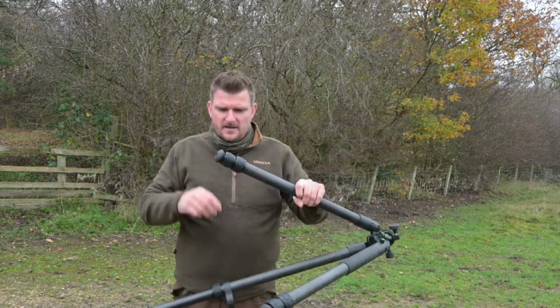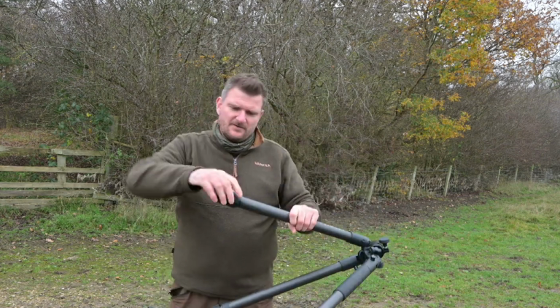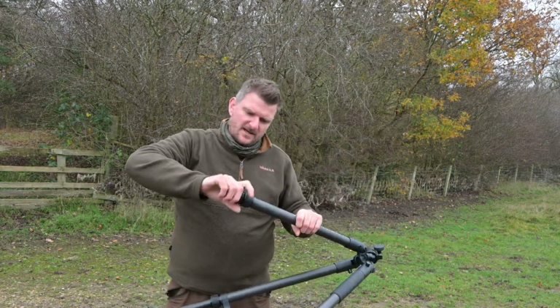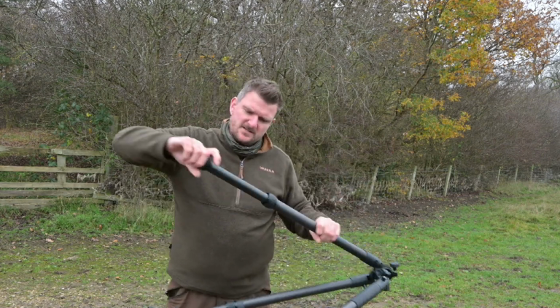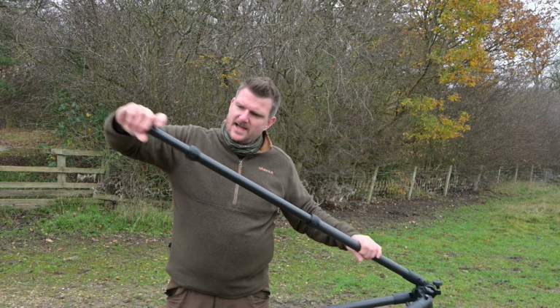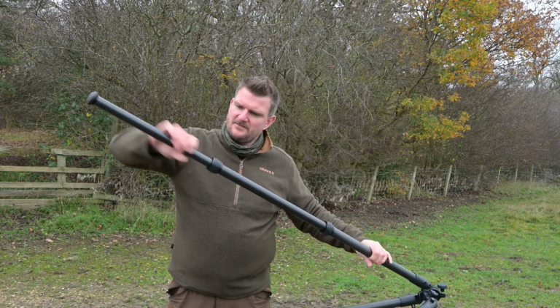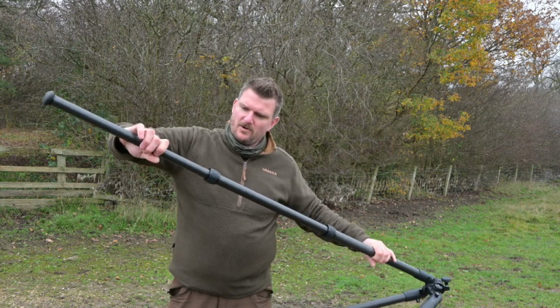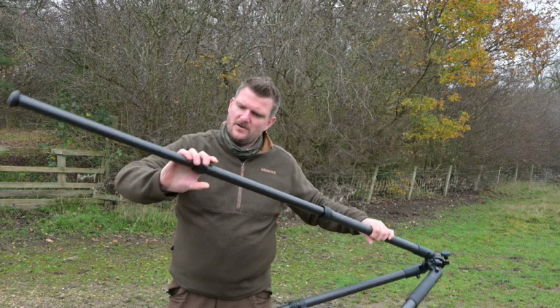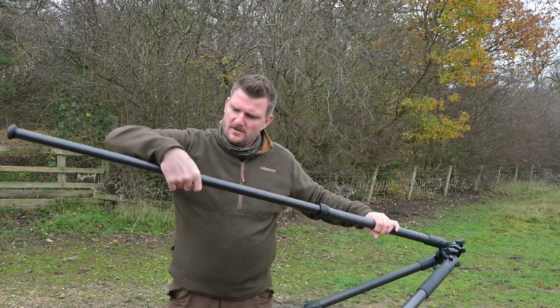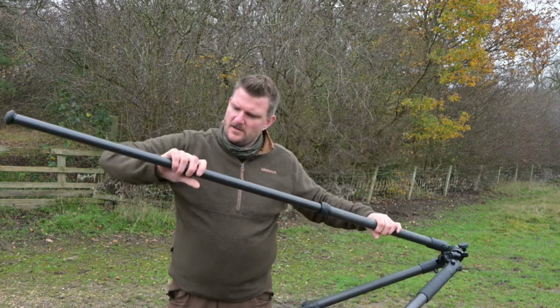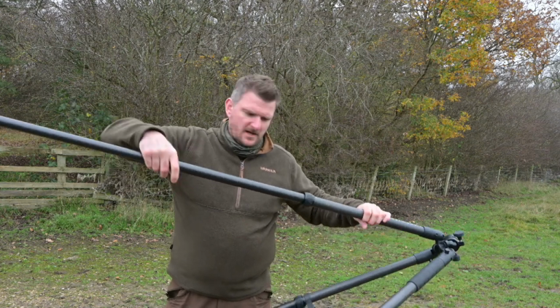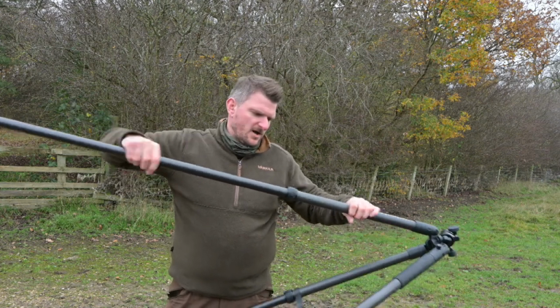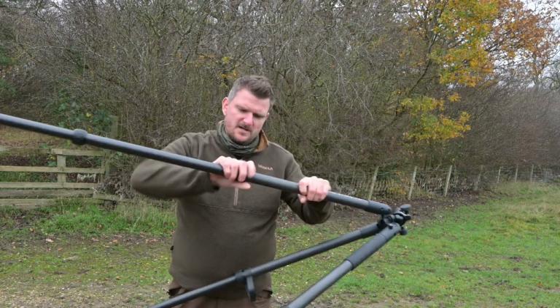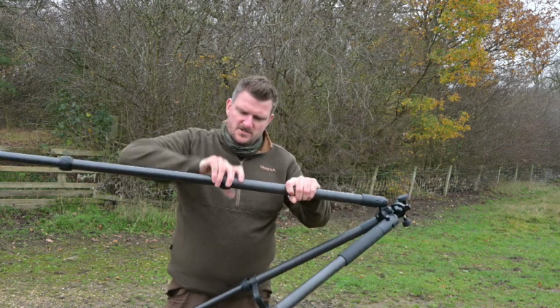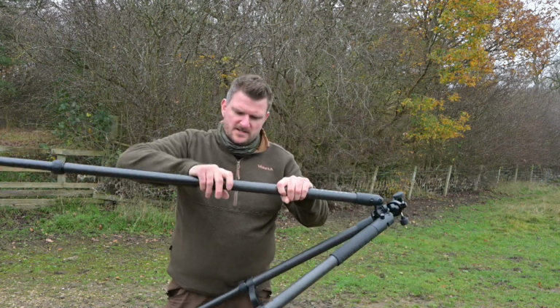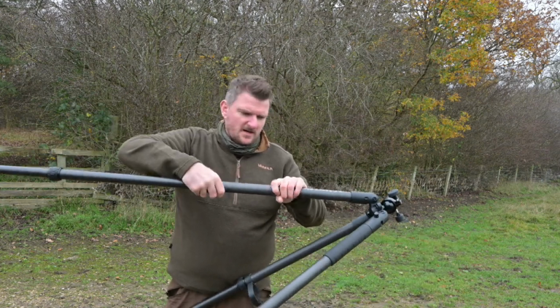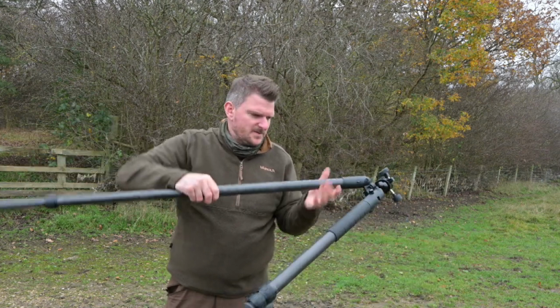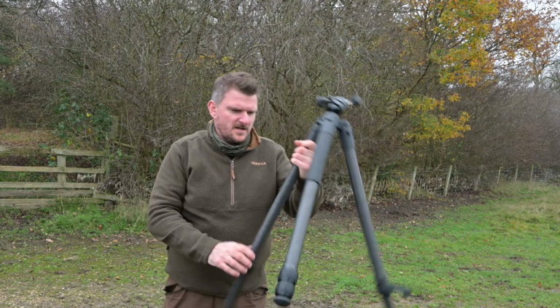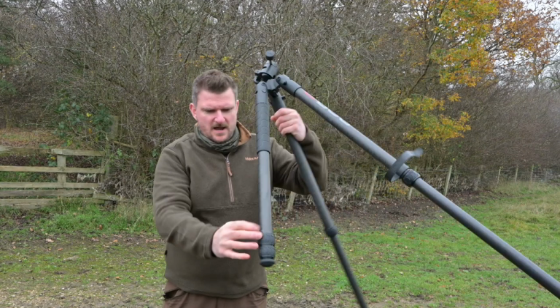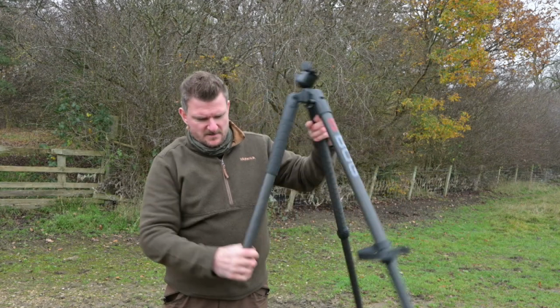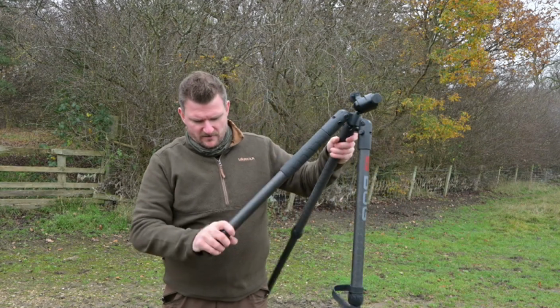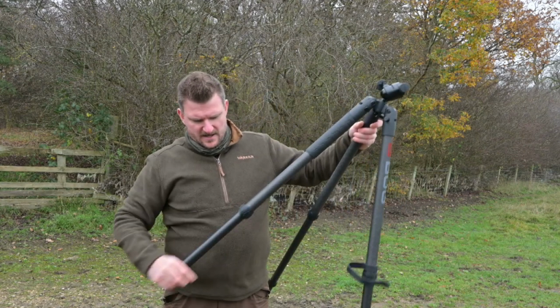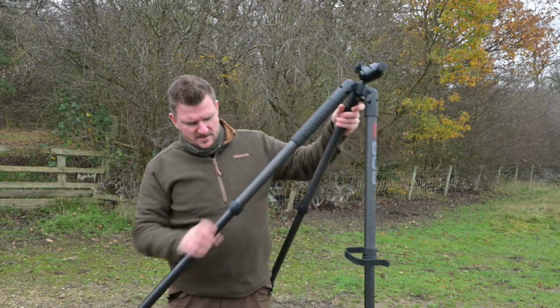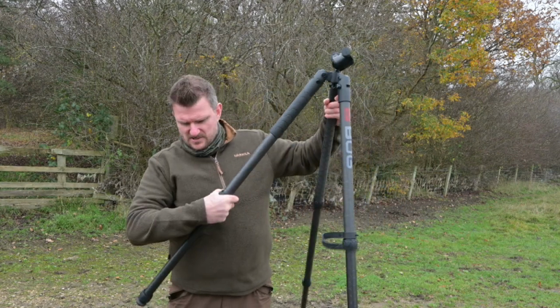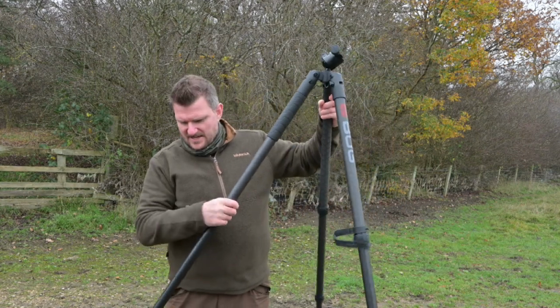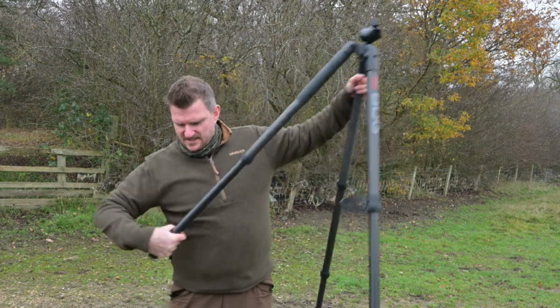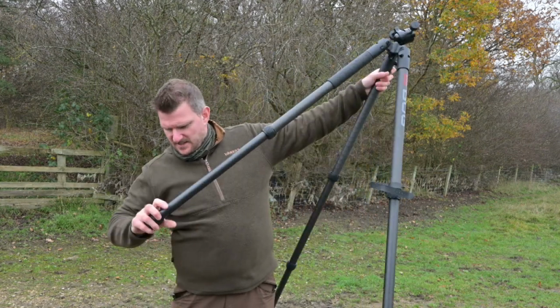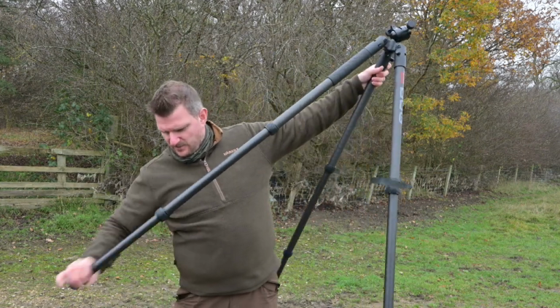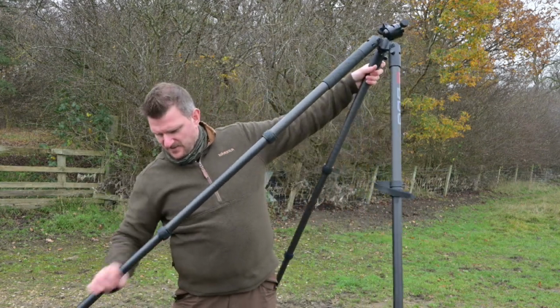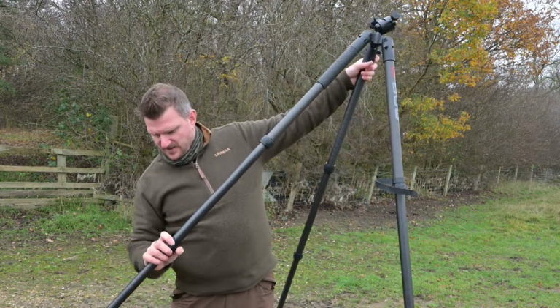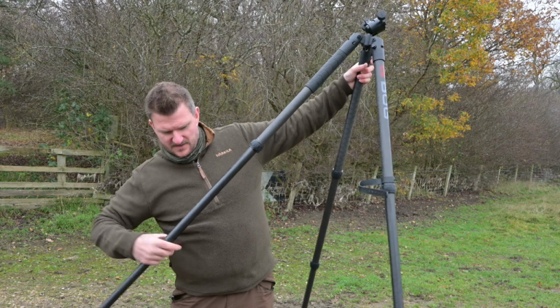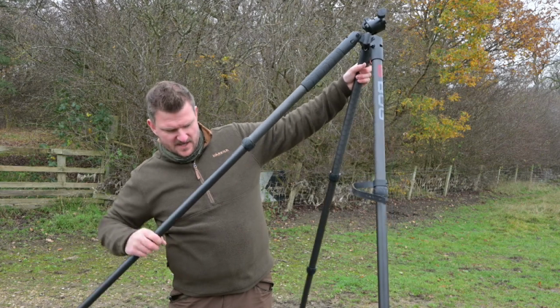Instead of locking levers, the legs now have locking collars so you can just twist those to lock them in position. I'm noticing already just how much lighter this is than the previous version of these sticks.